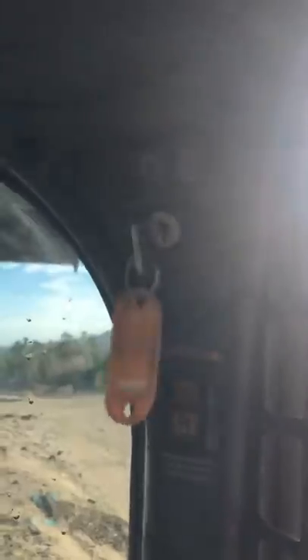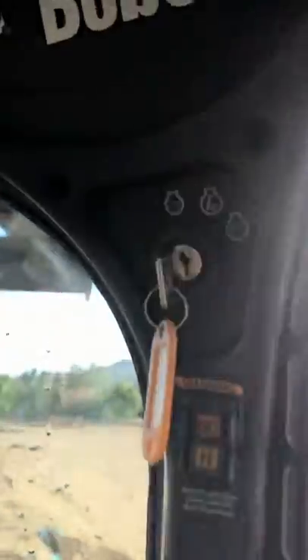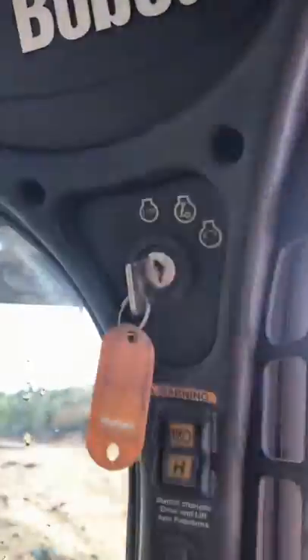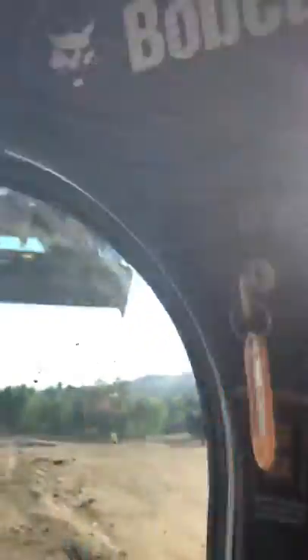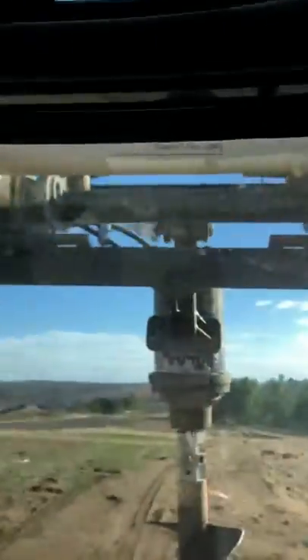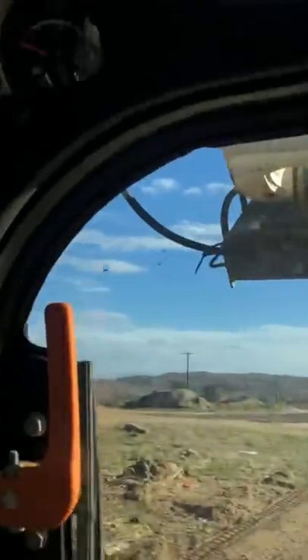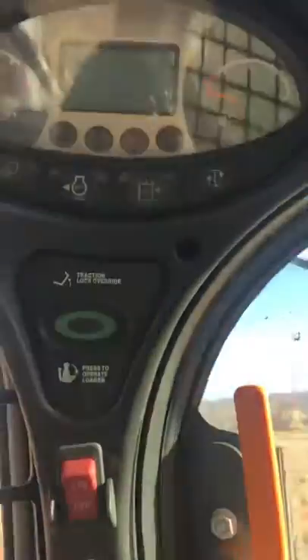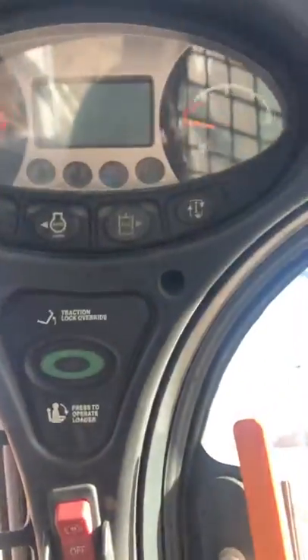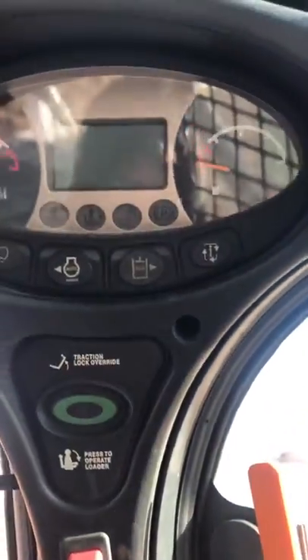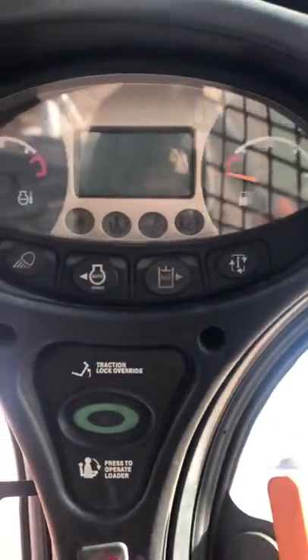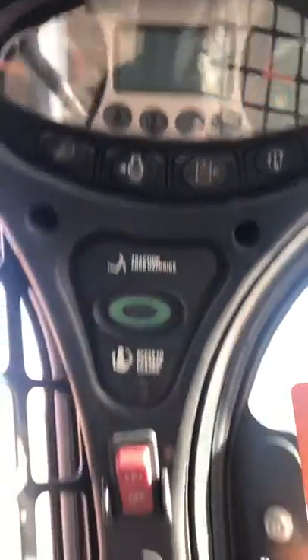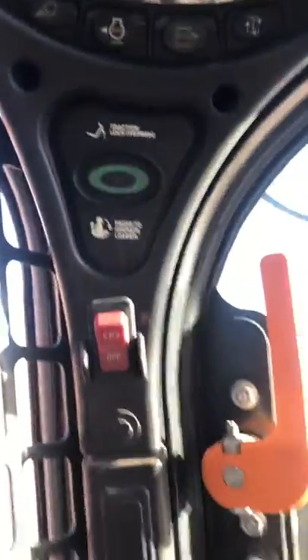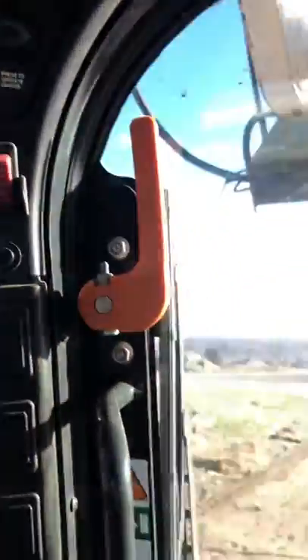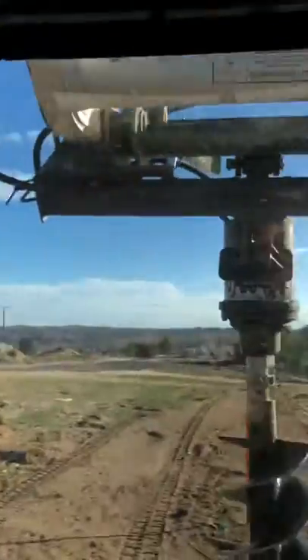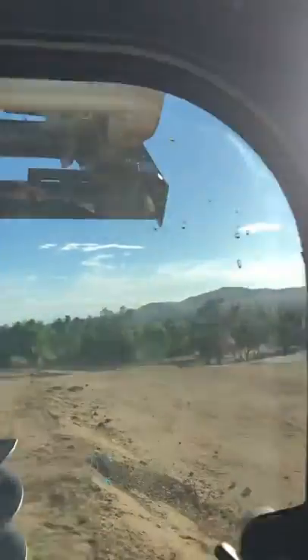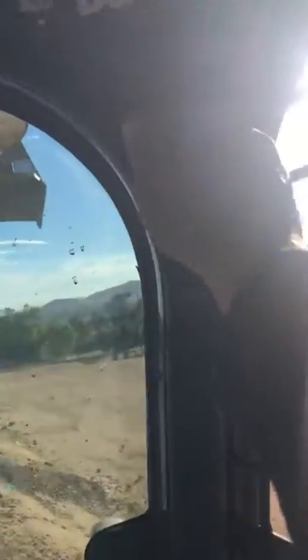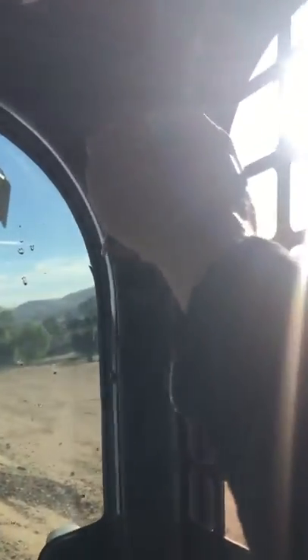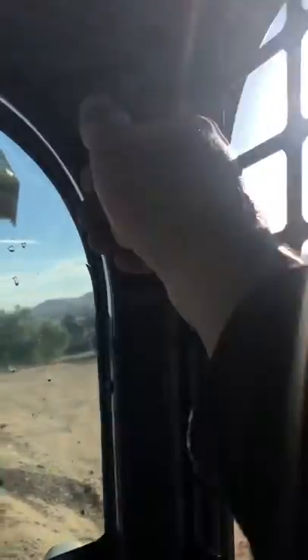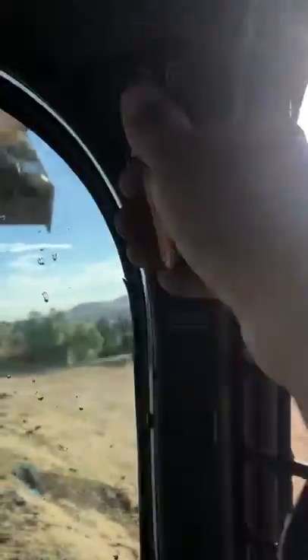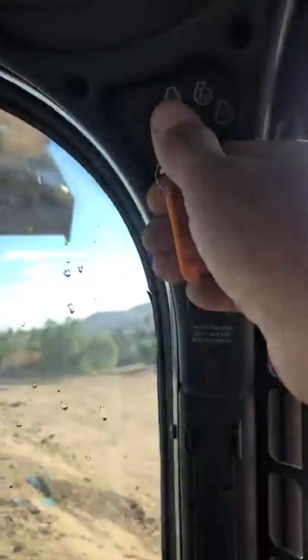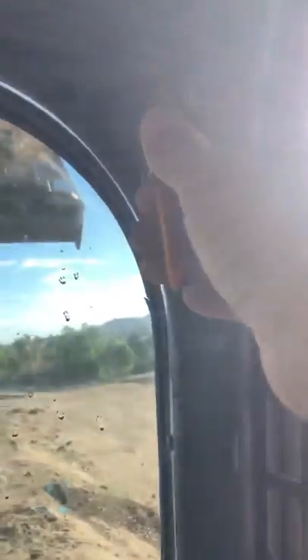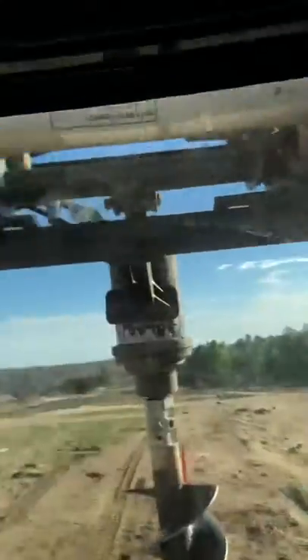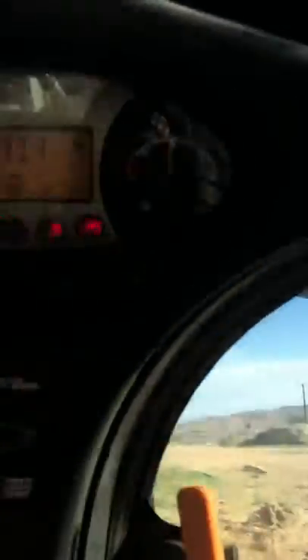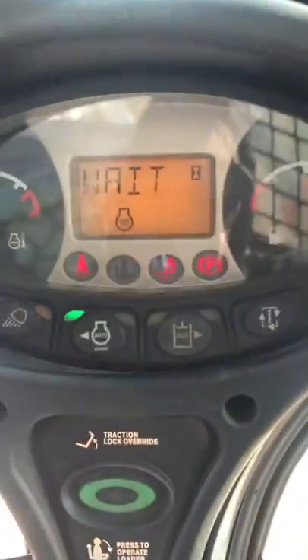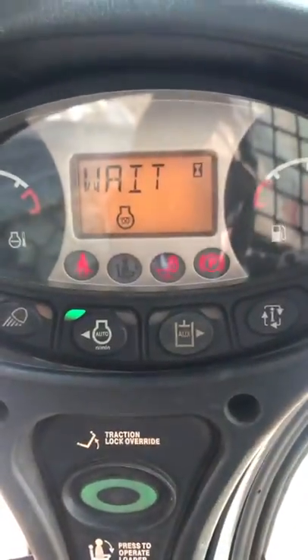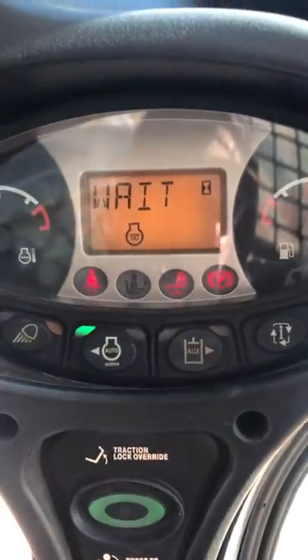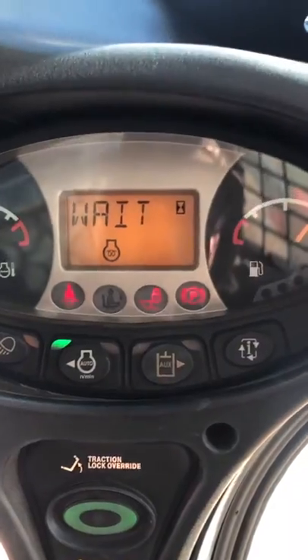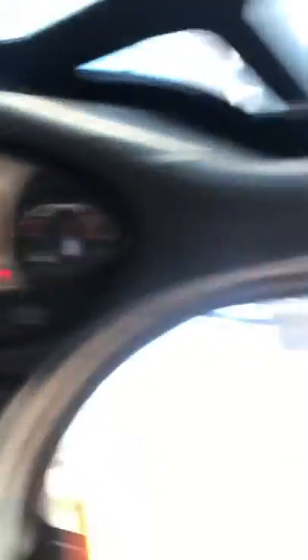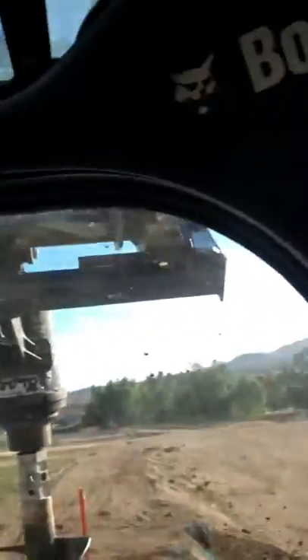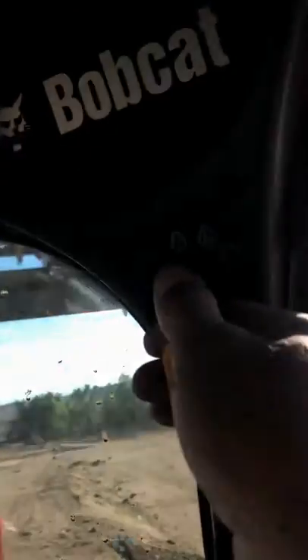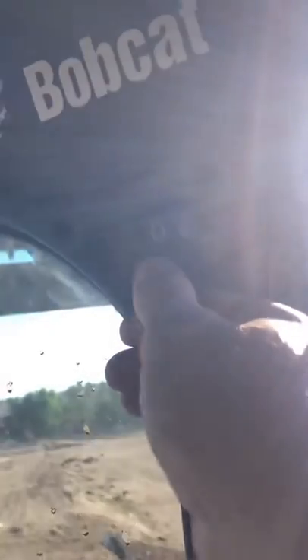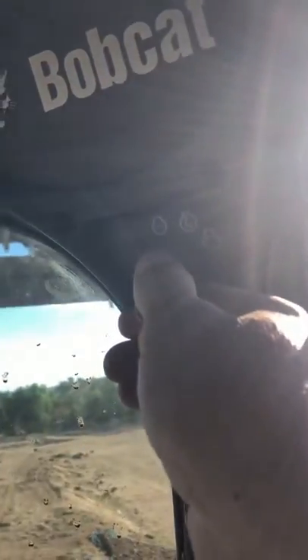You have all your controls up here for your on and off and all your gauges up in this direction. If you want to start the machine, it'll tell you to wait, and then you come over here and just start it like a car.